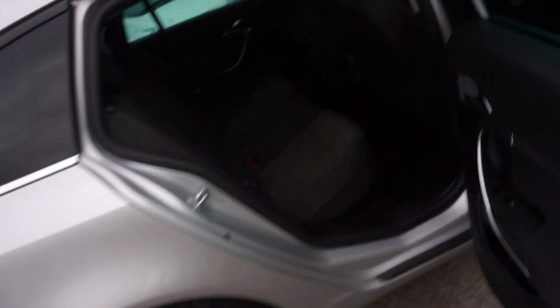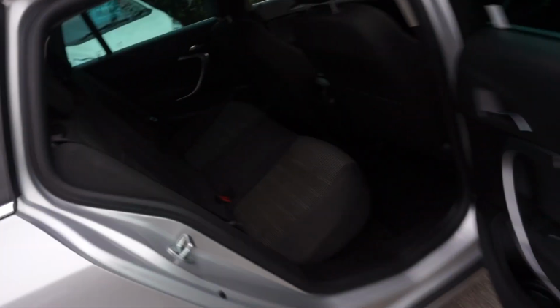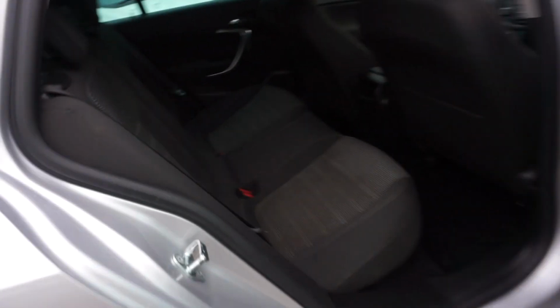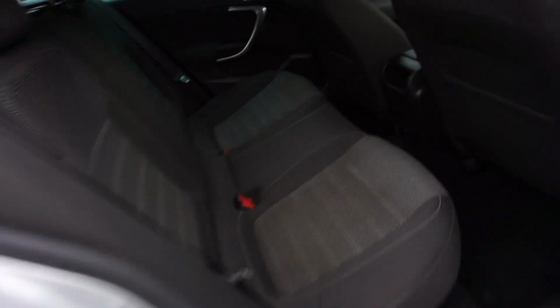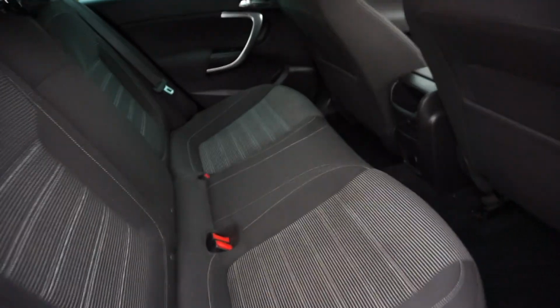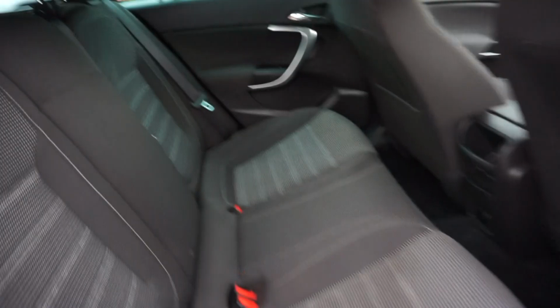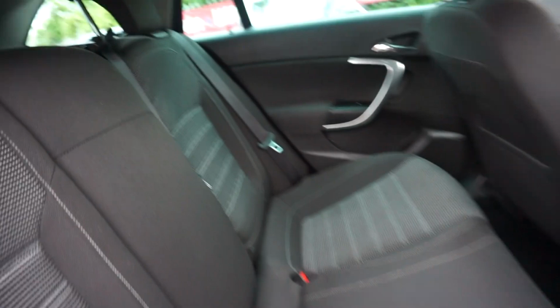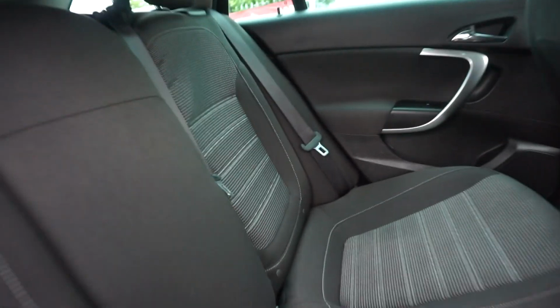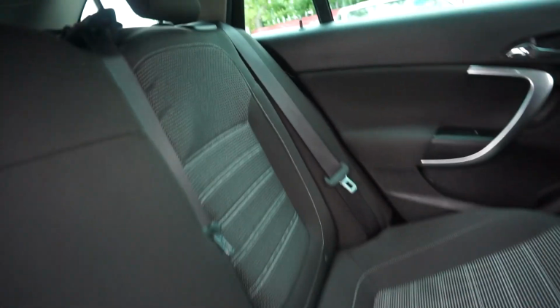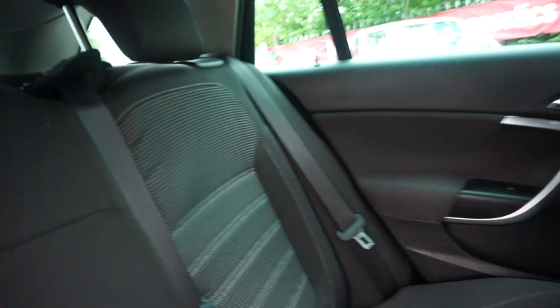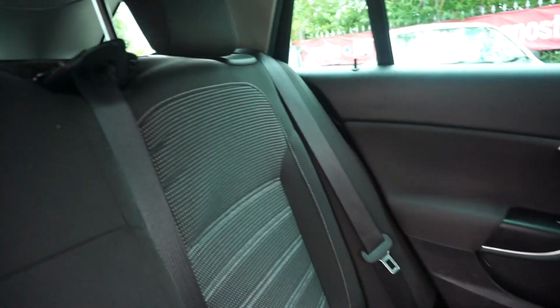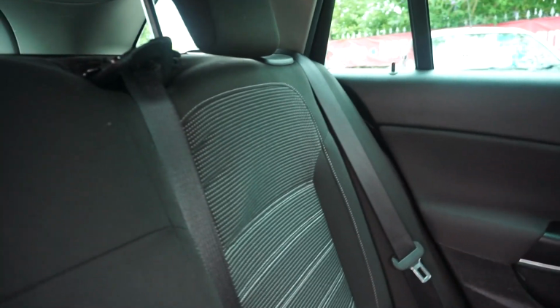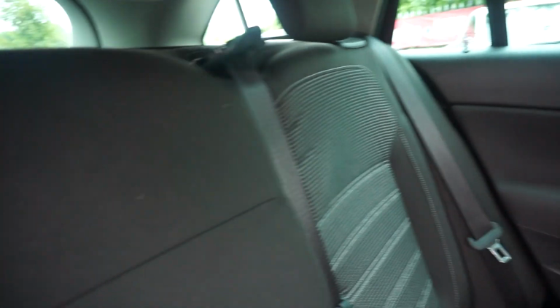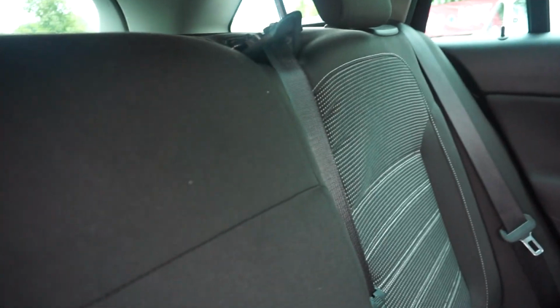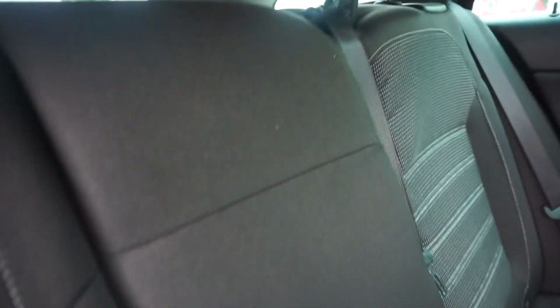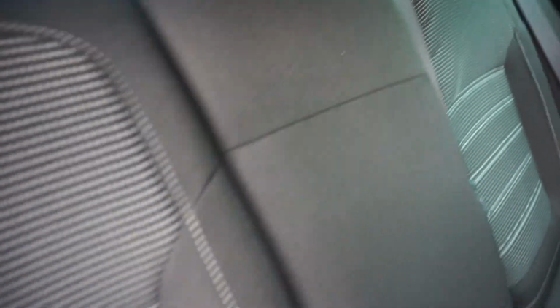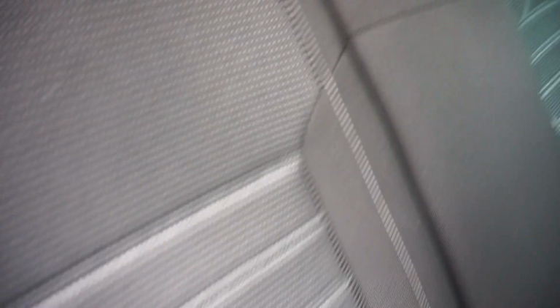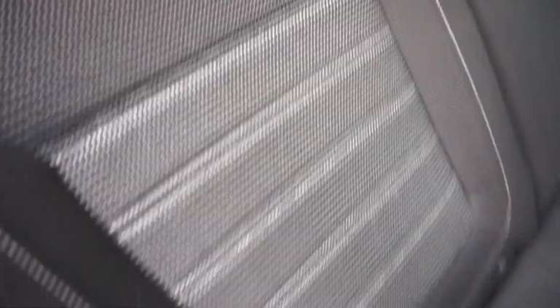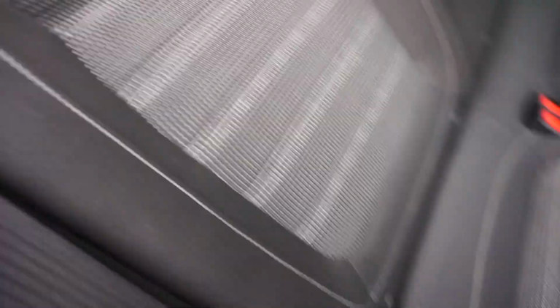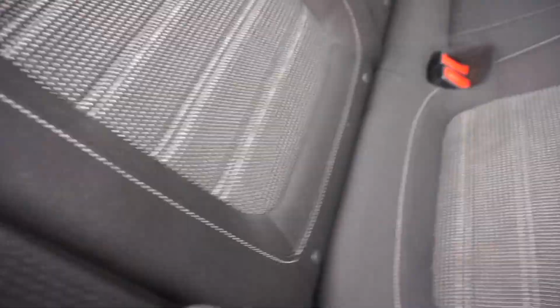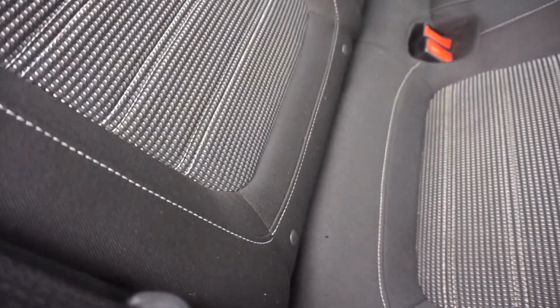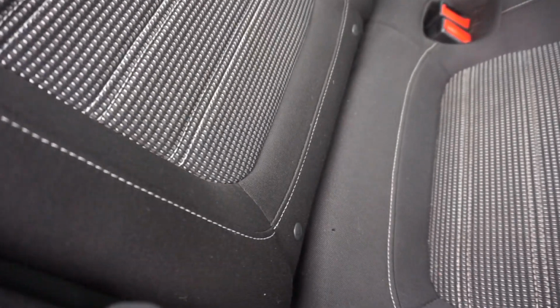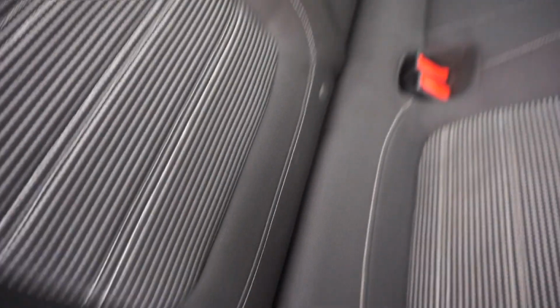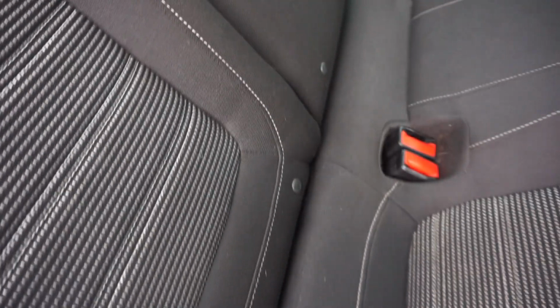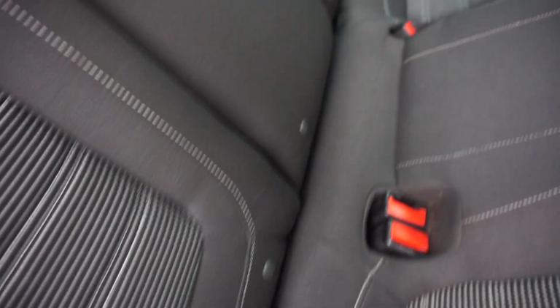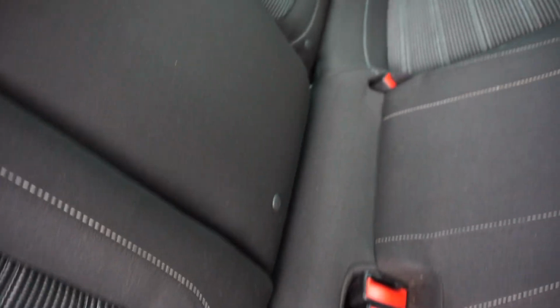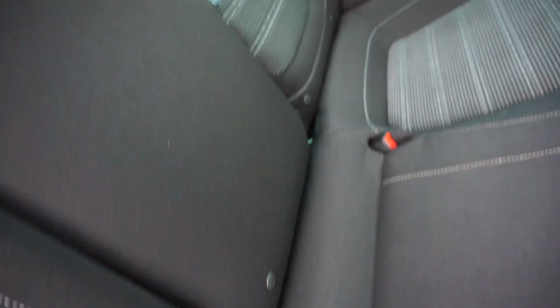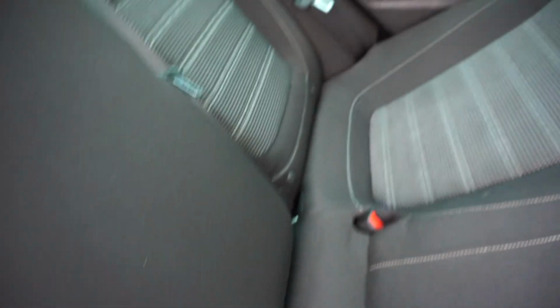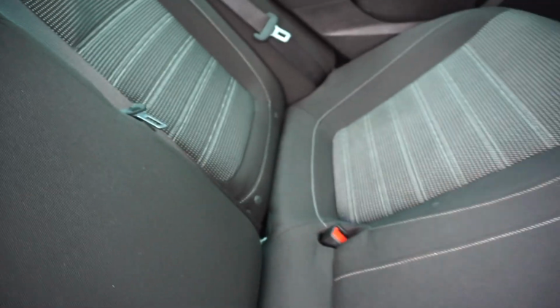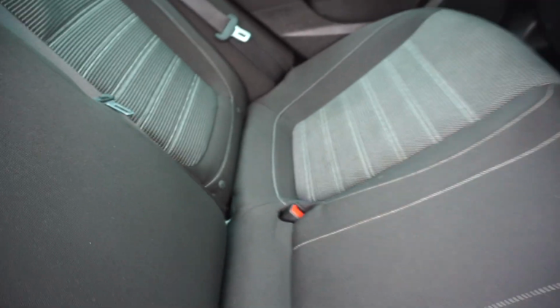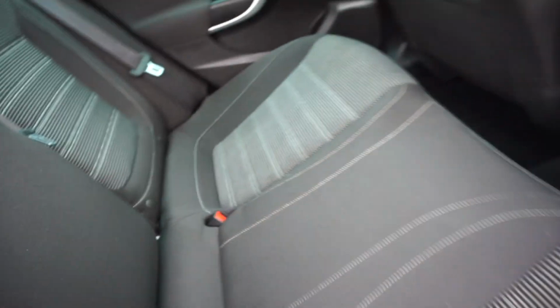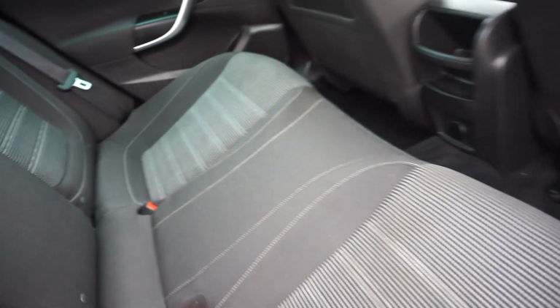In the back here, we've got three inertia belts and ISOFIX — three ISOFIX spaces as well.